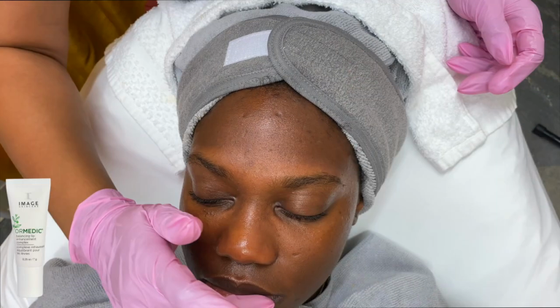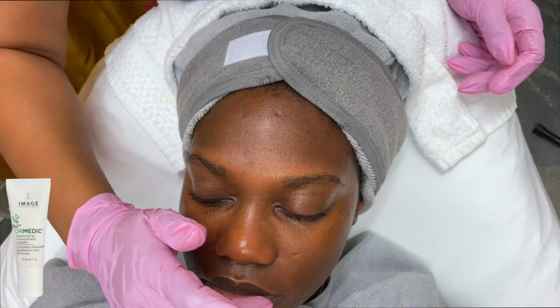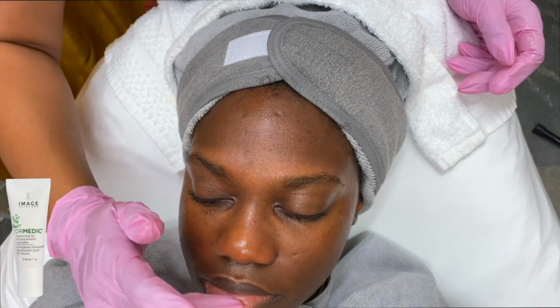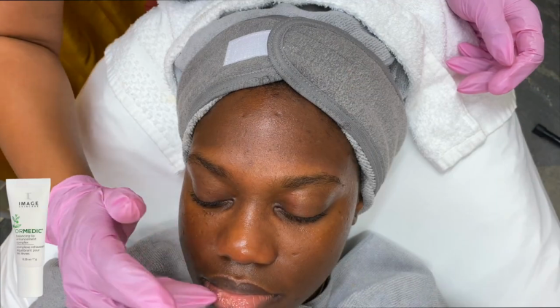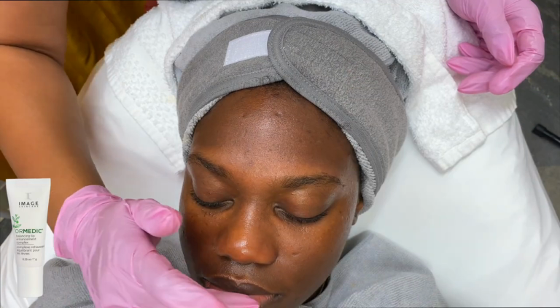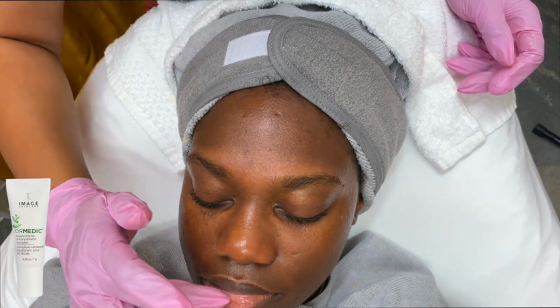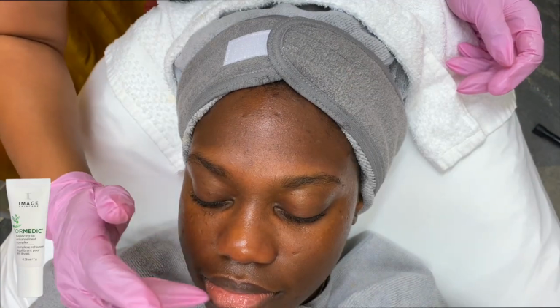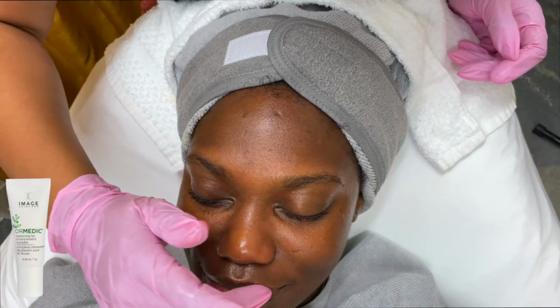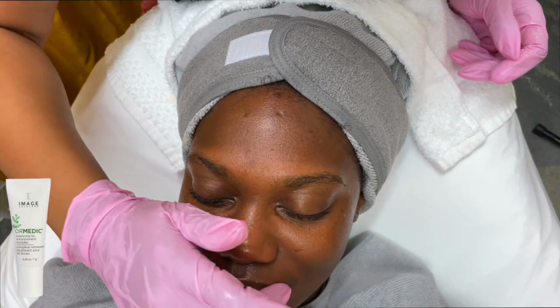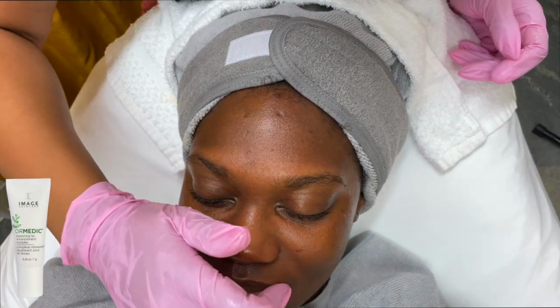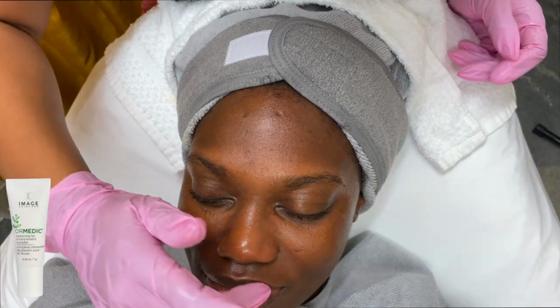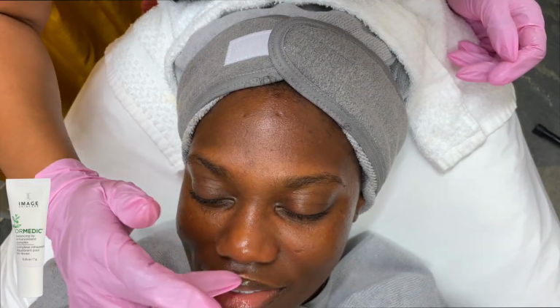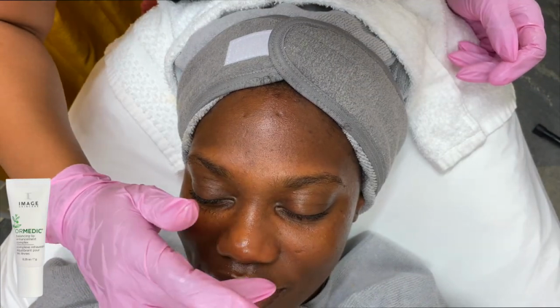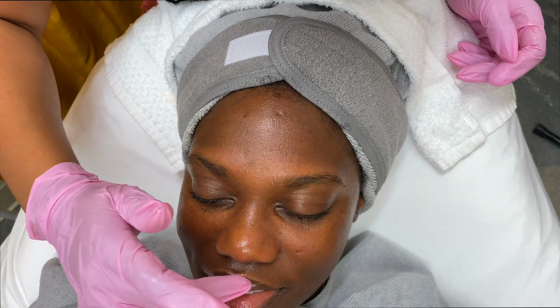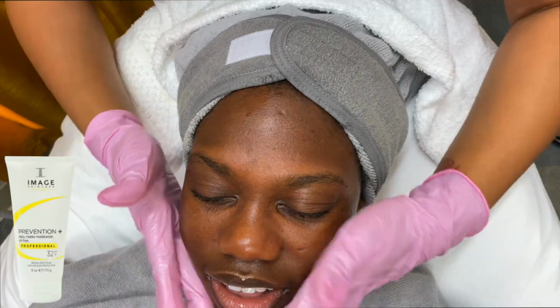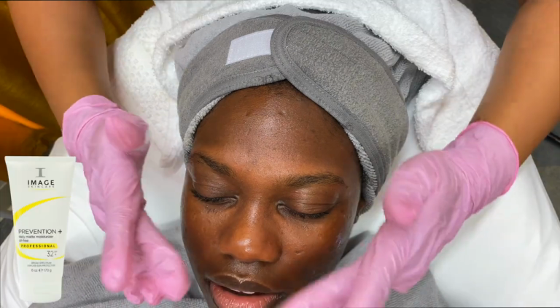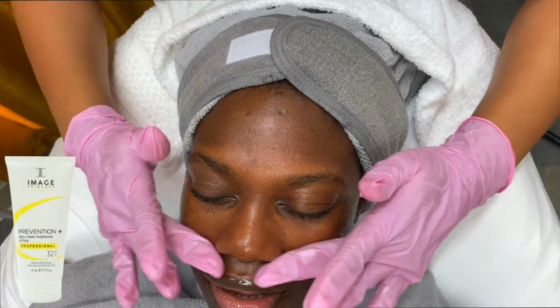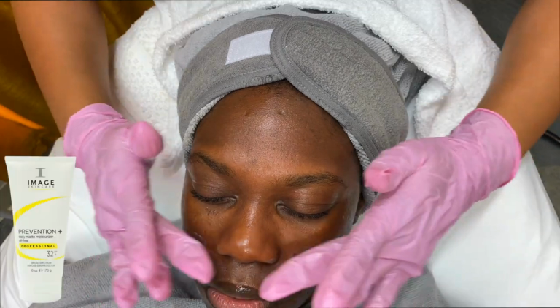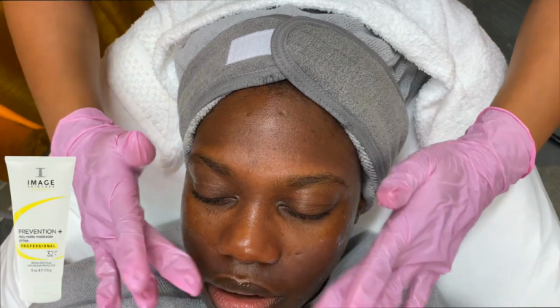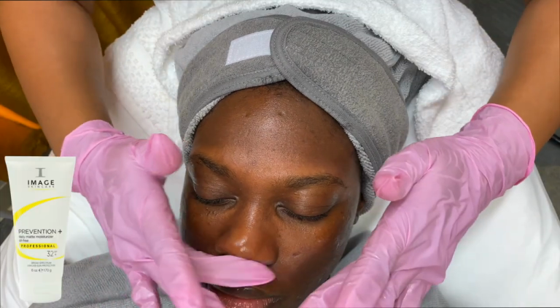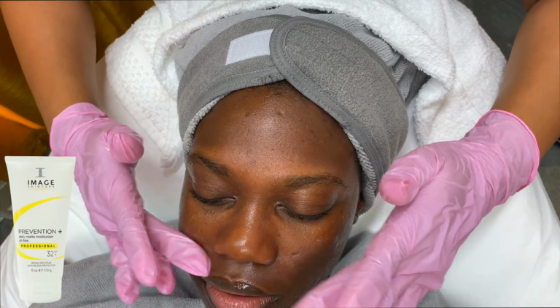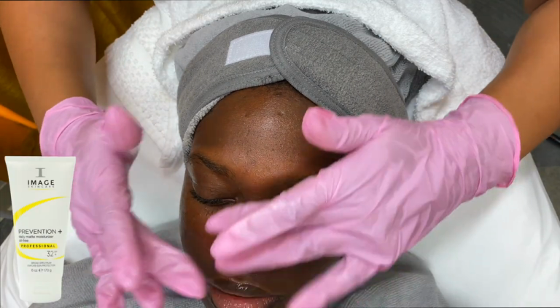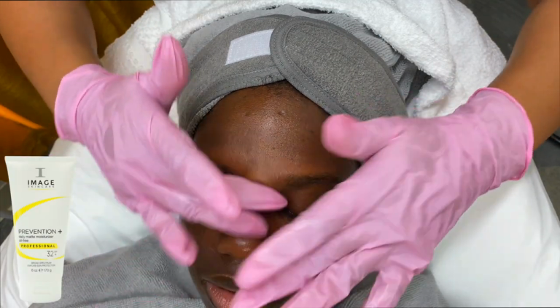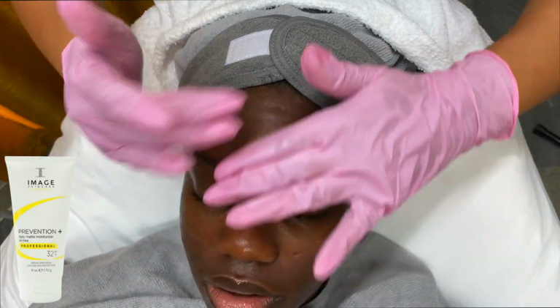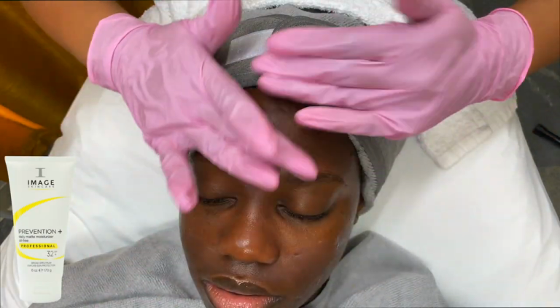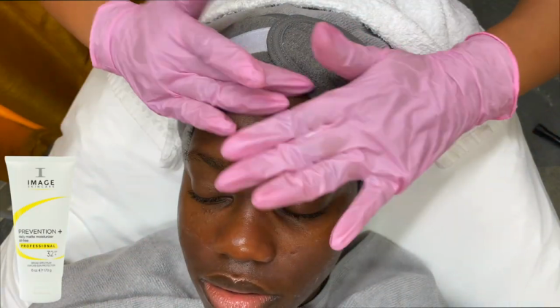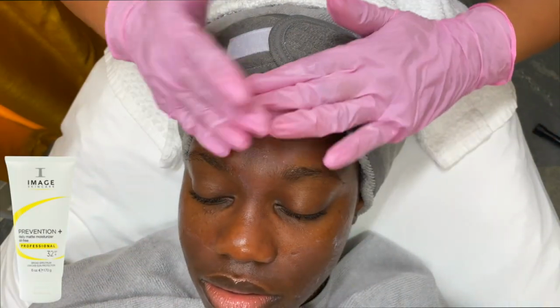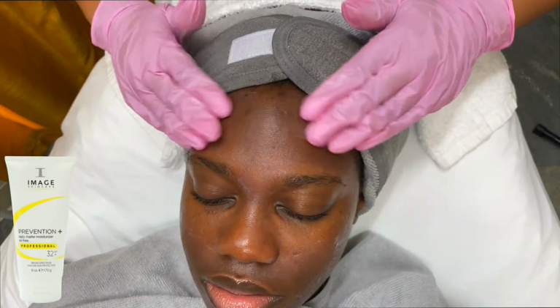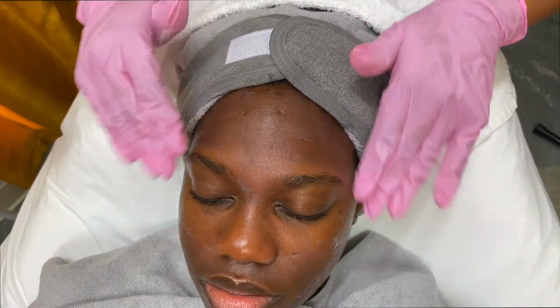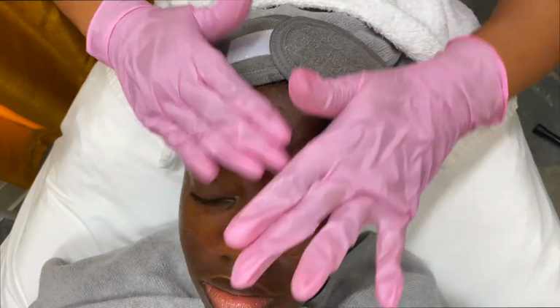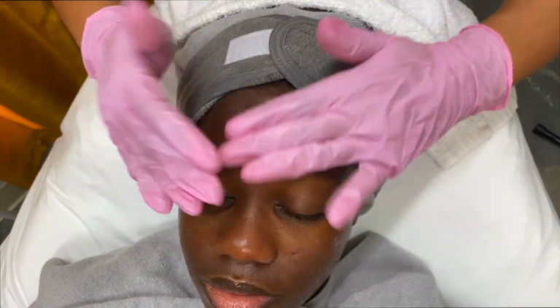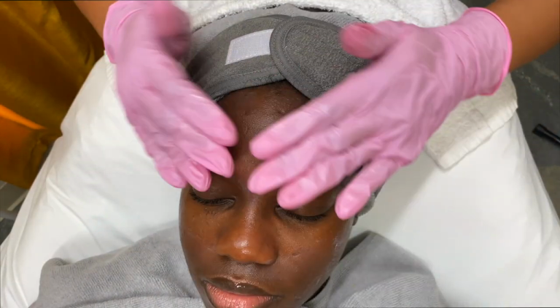We can never forget the lip treatment — this is what makes the entire facial worthwhile. And of course, our last step is going to be our prevention SPF.